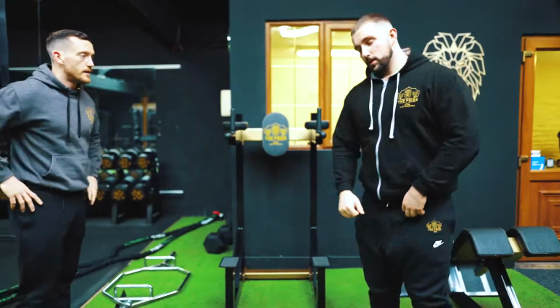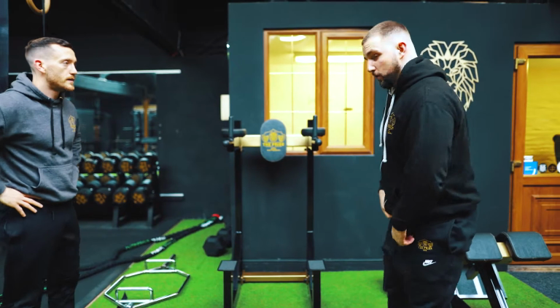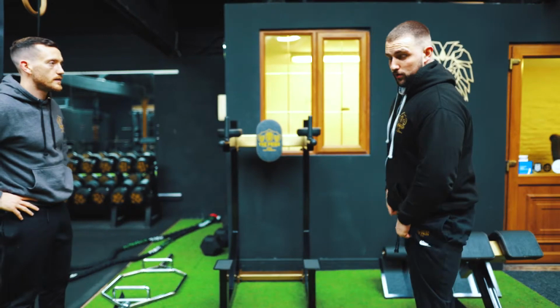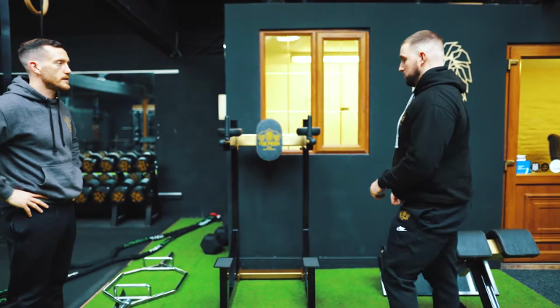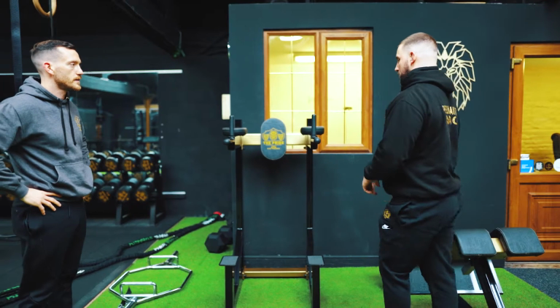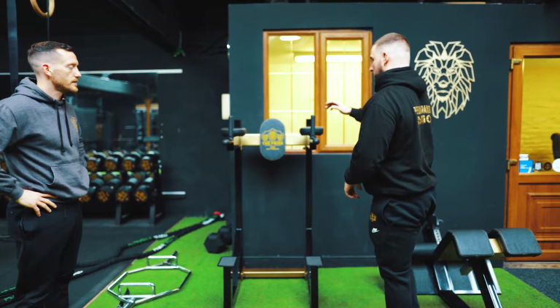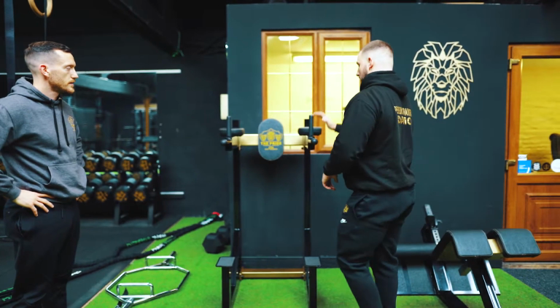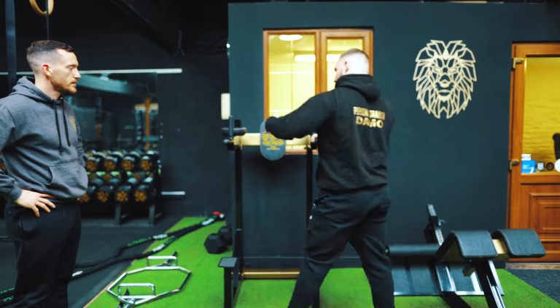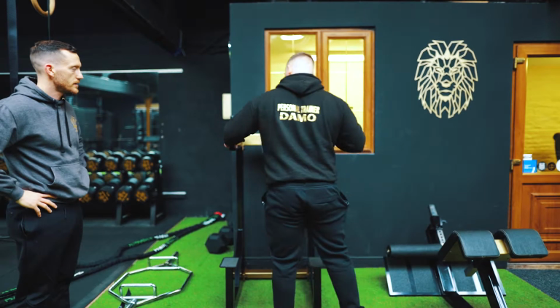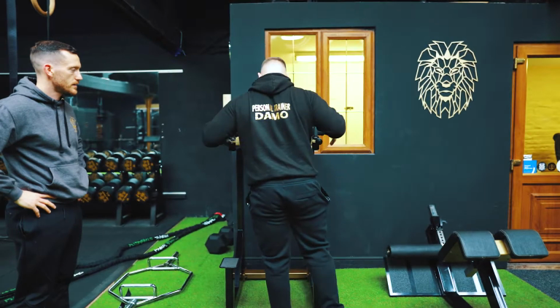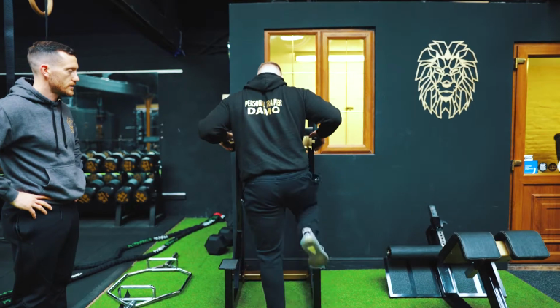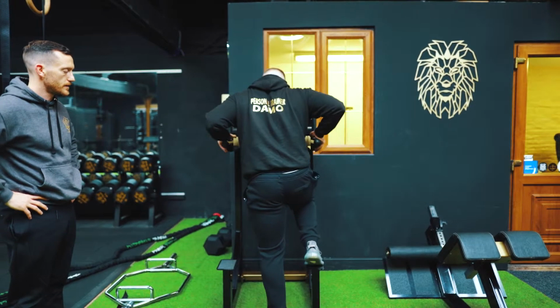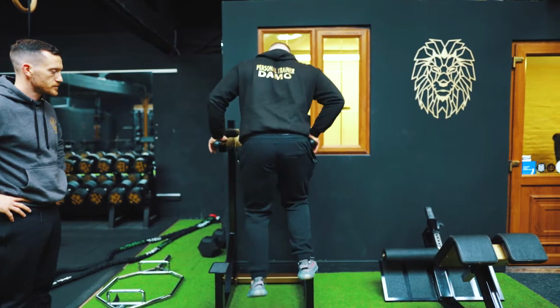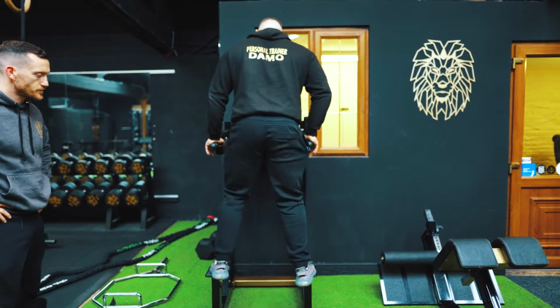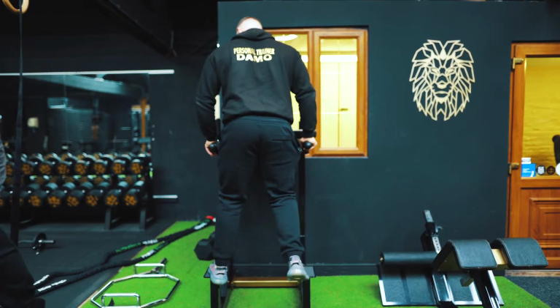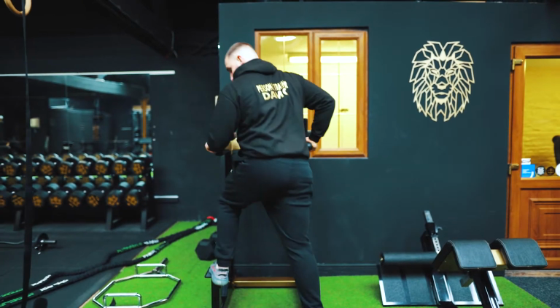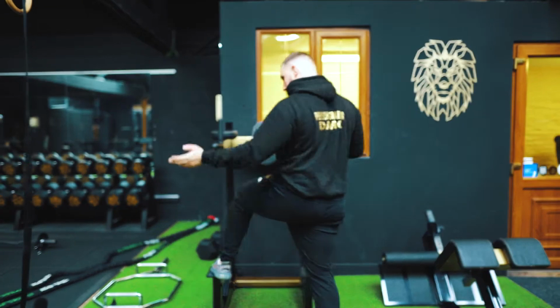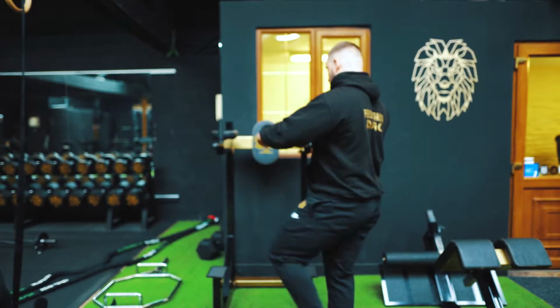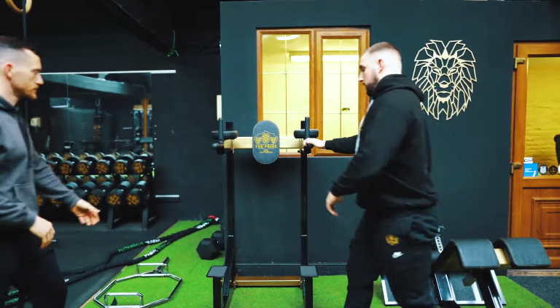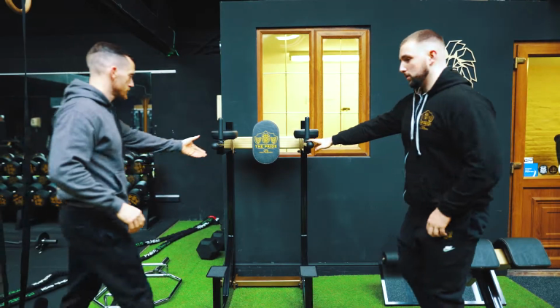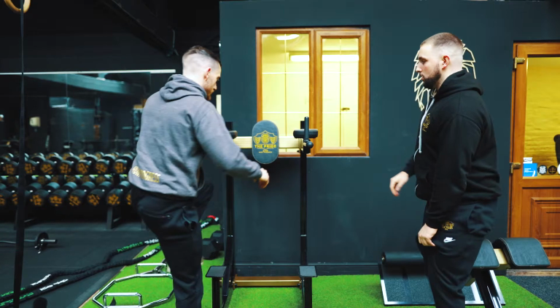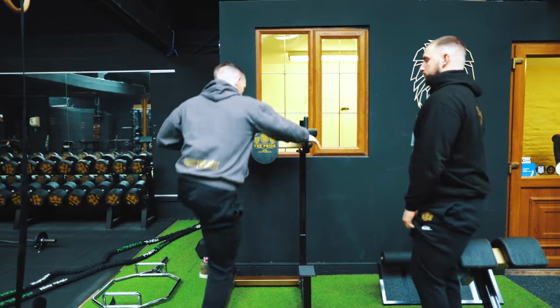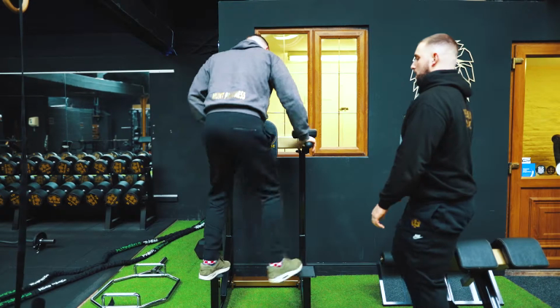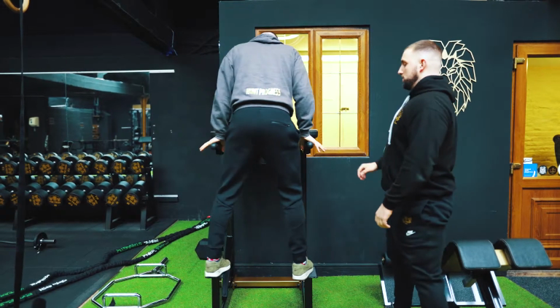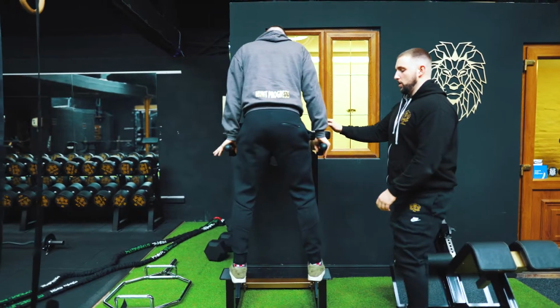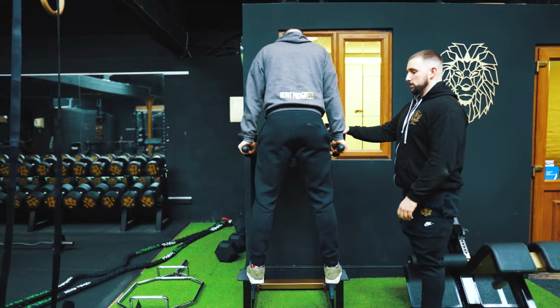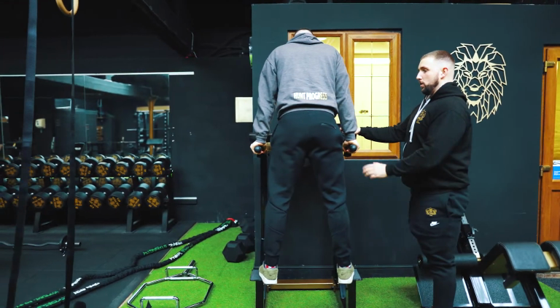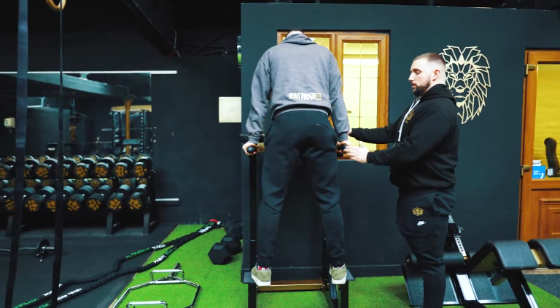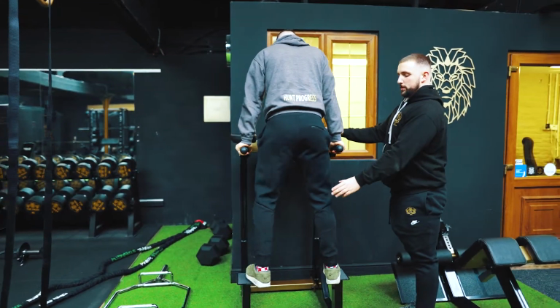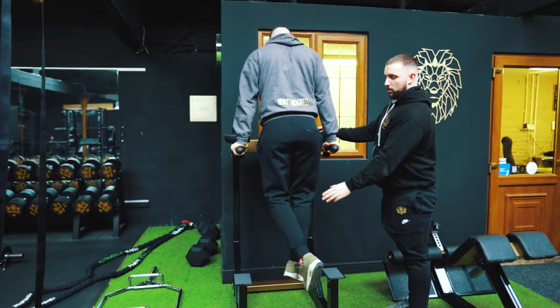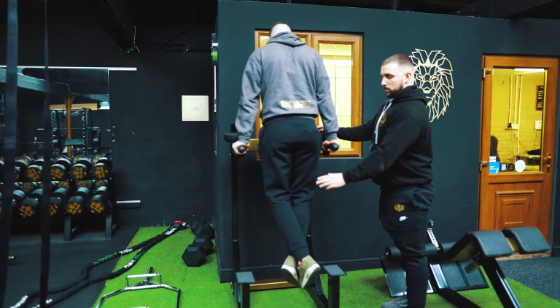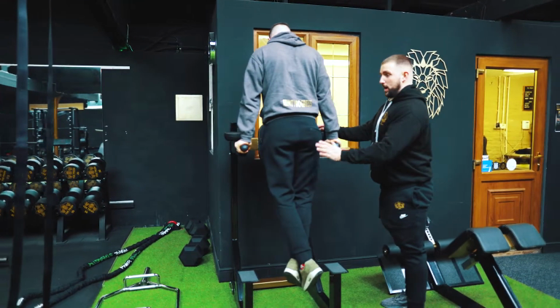Moving on to tricep dips number three. Hands on the handles, feet on the supports. Tez will come up and I'll talk you through this one. Hands on the supports, you're going to hold your body weight, bring your feet up so you're hanging.